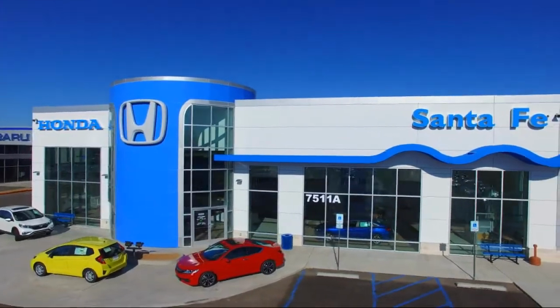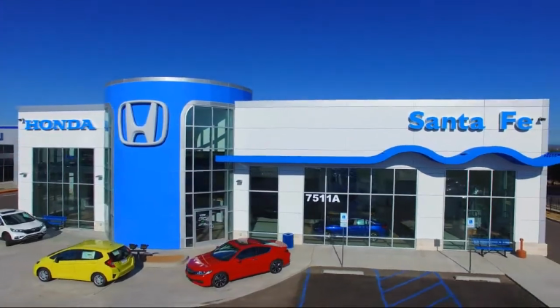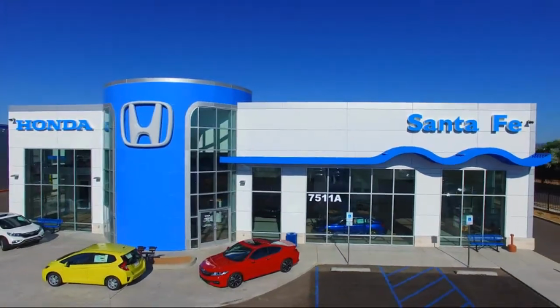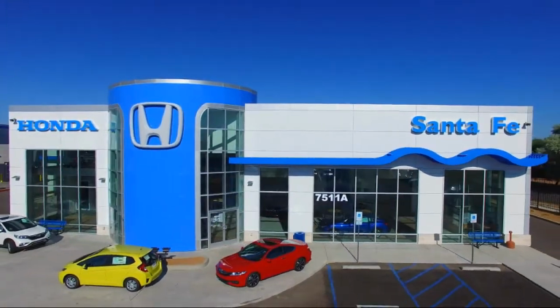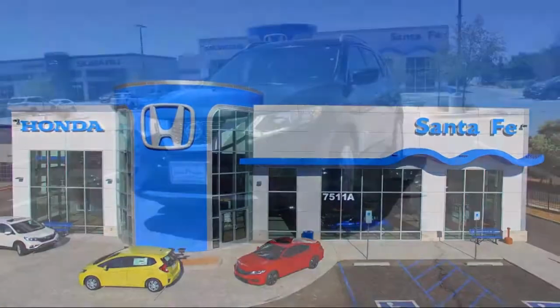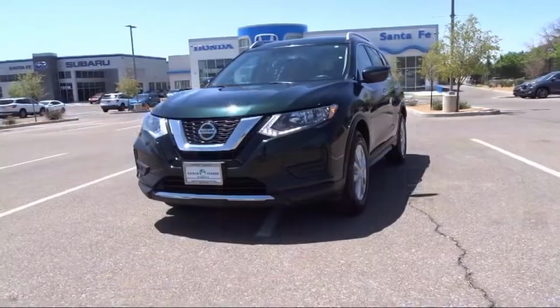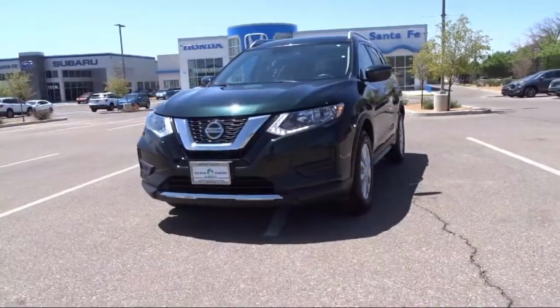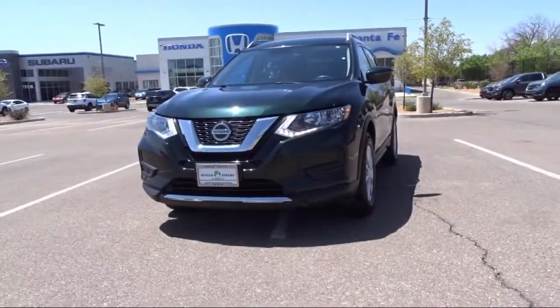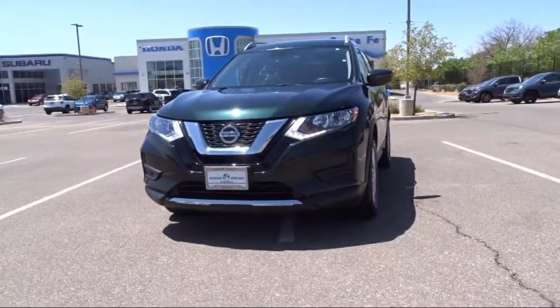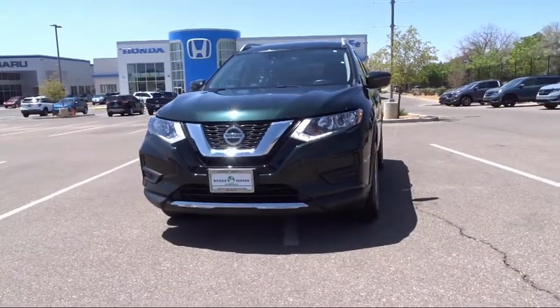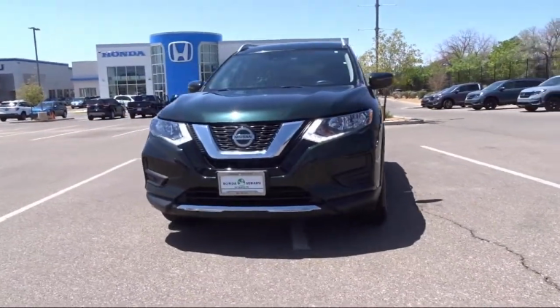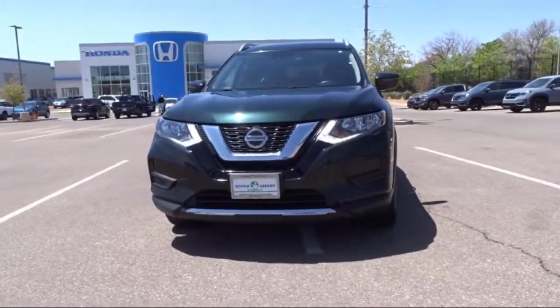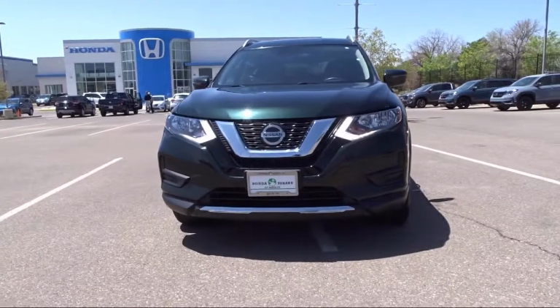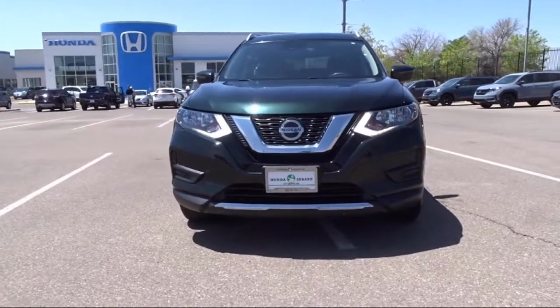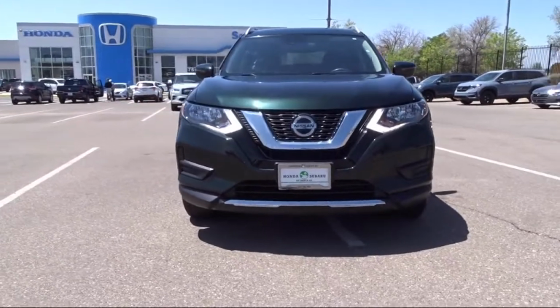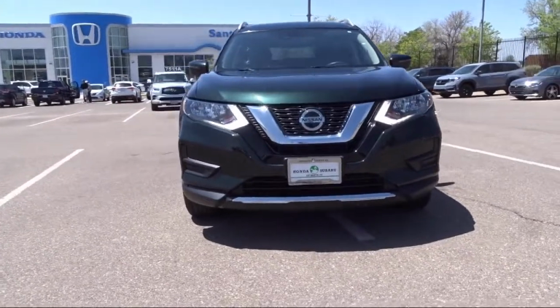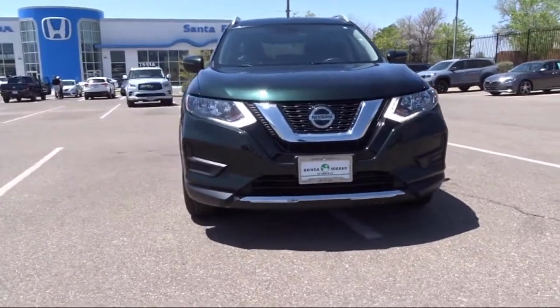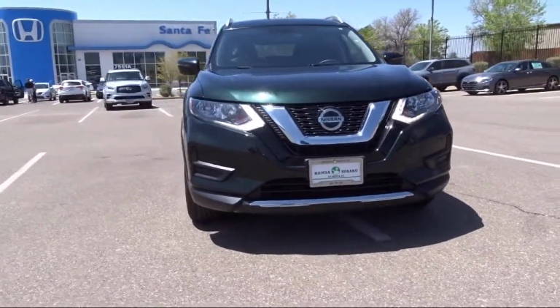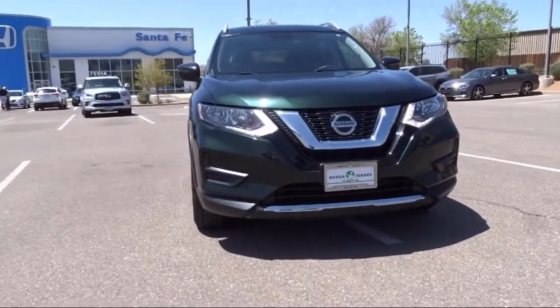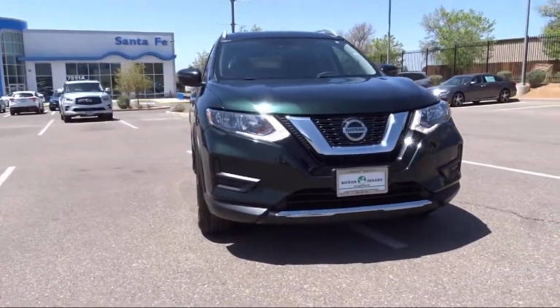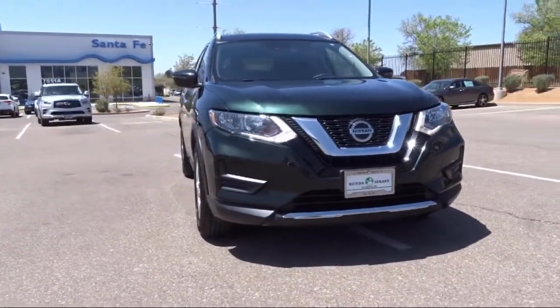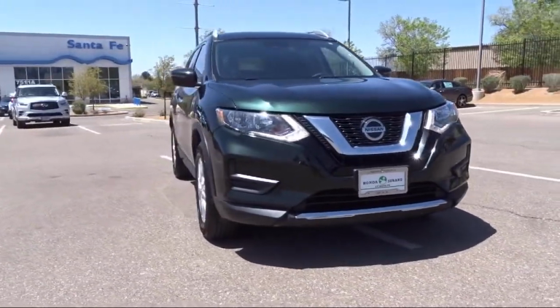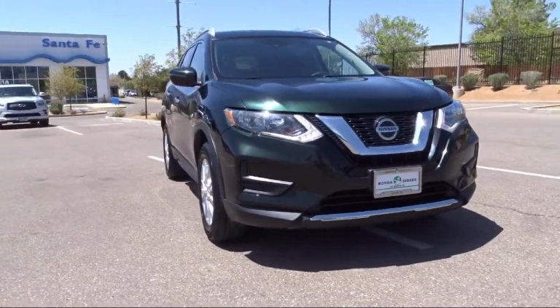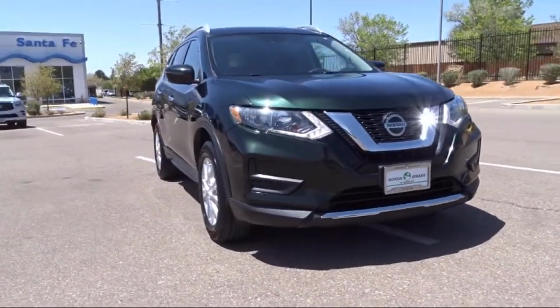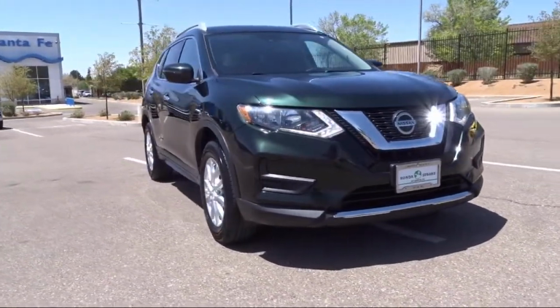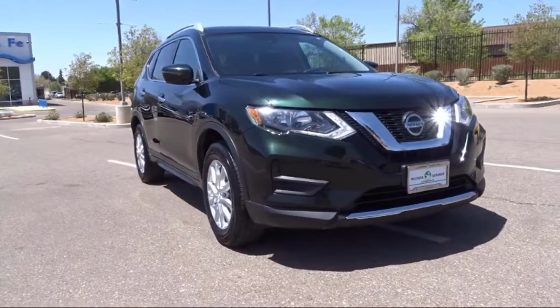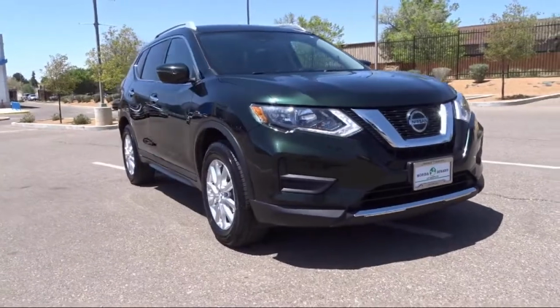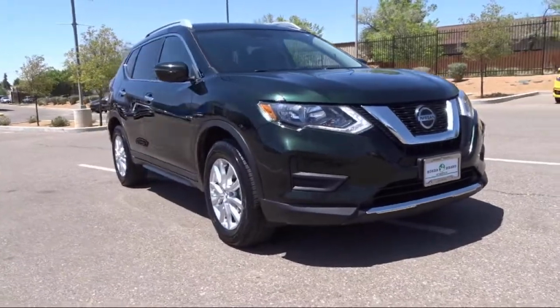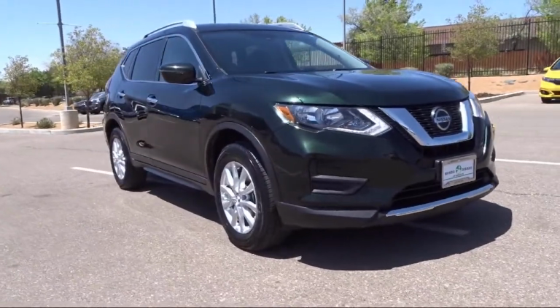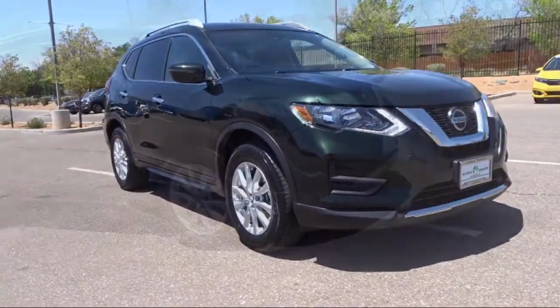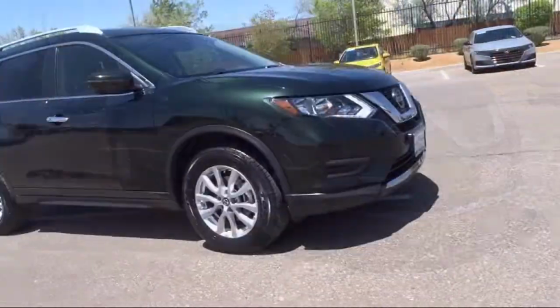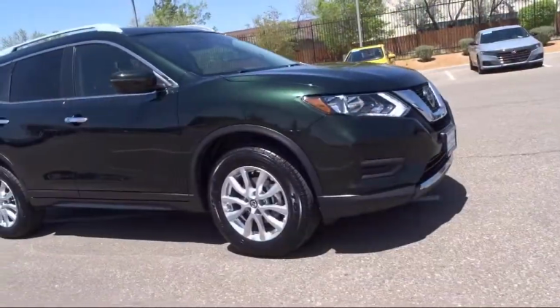It comes equipped with heated door mirrors, parking sensors, keyless entry, auto high beam headlamp control, heated seats, roof rack, and Sirius XM satellite radio.